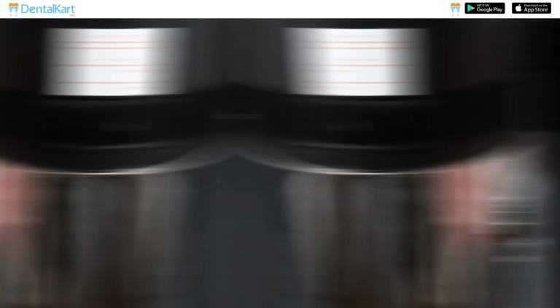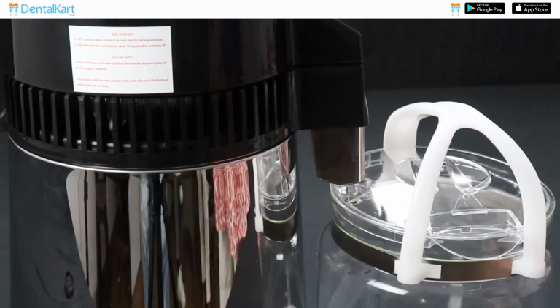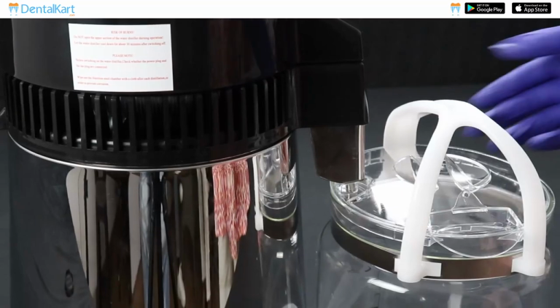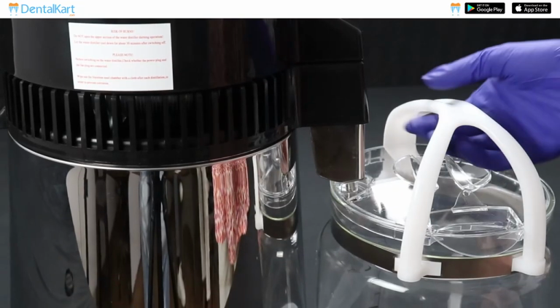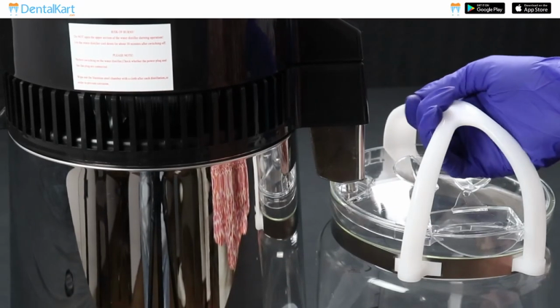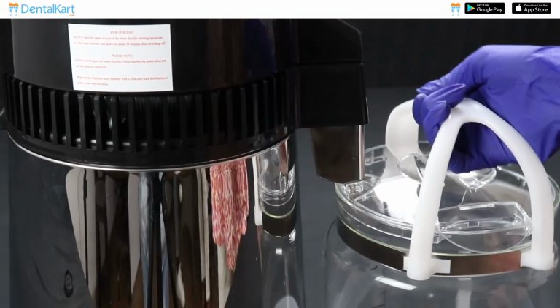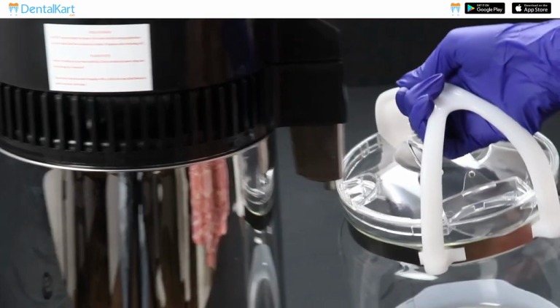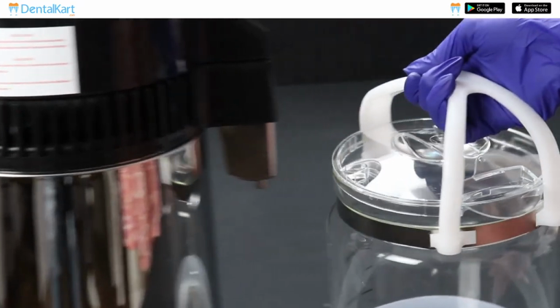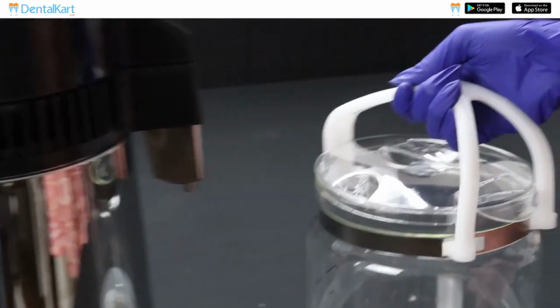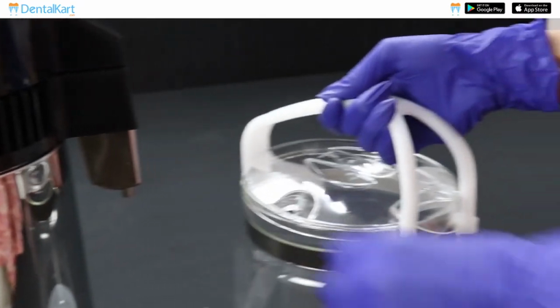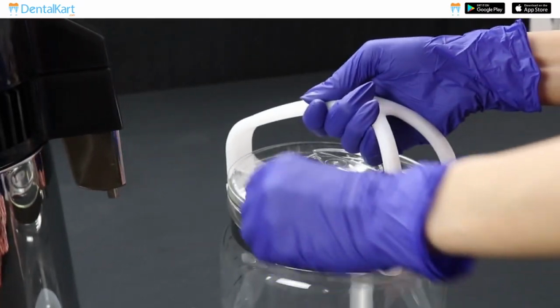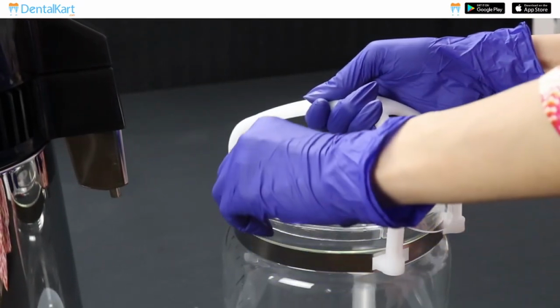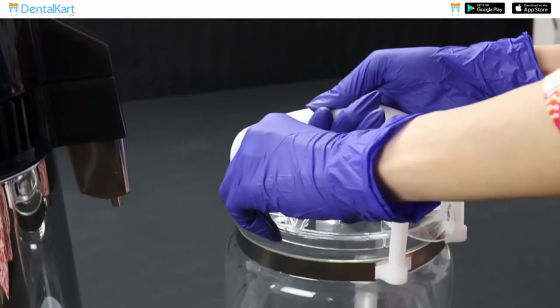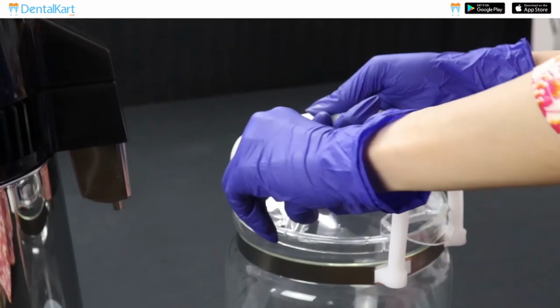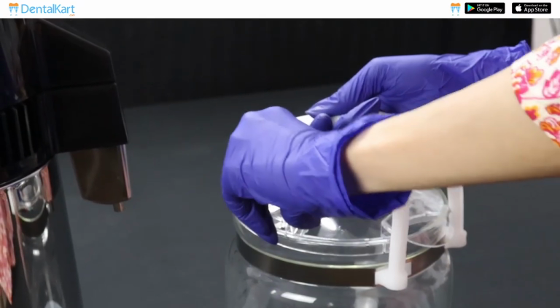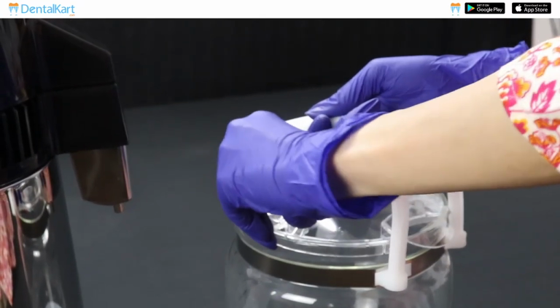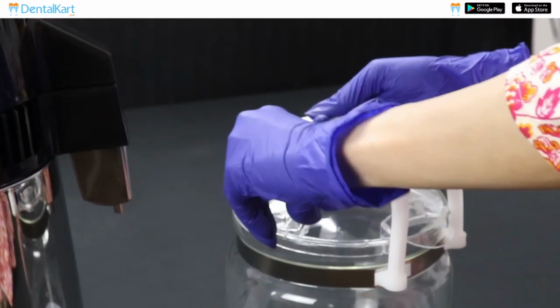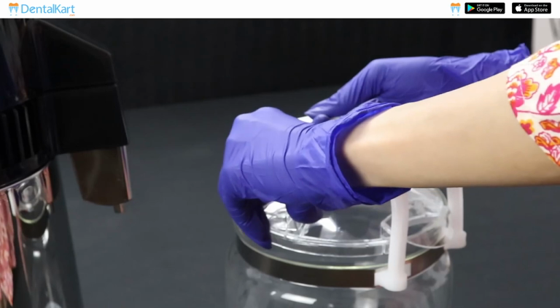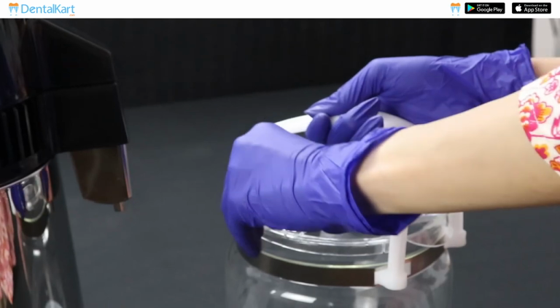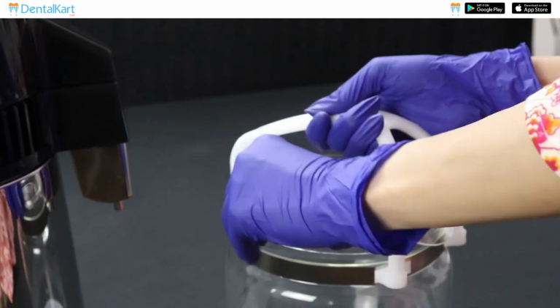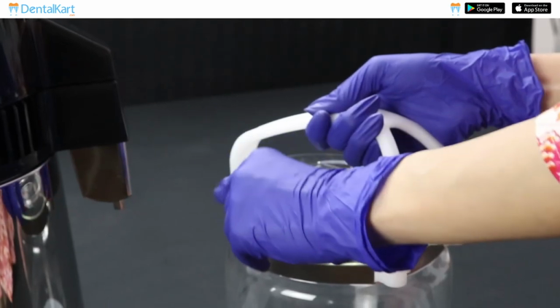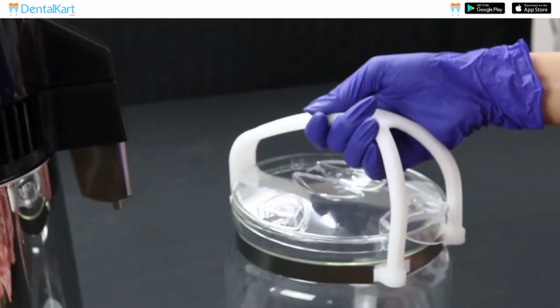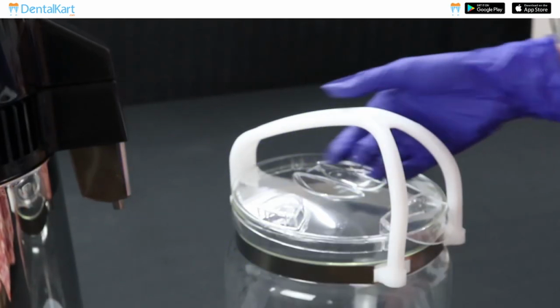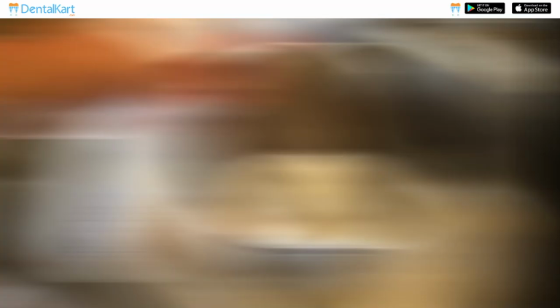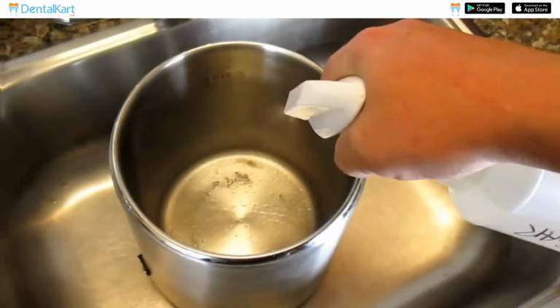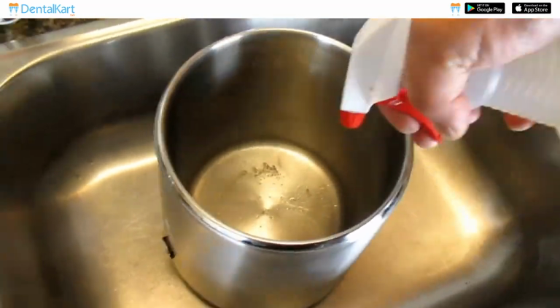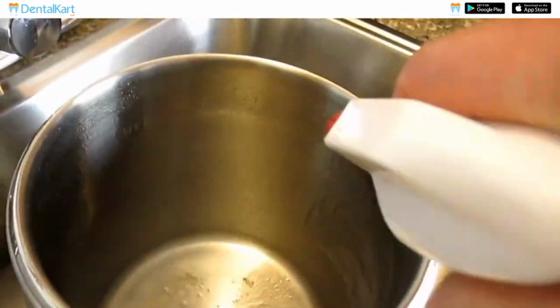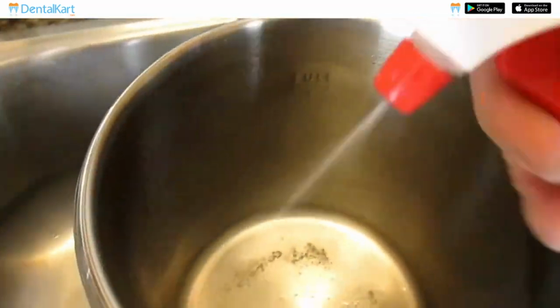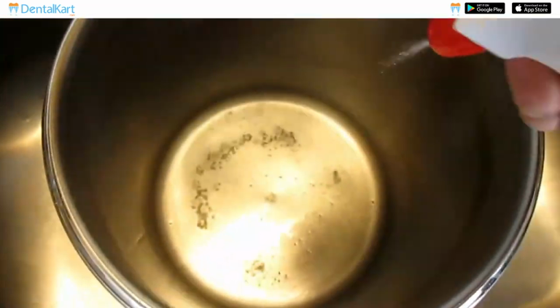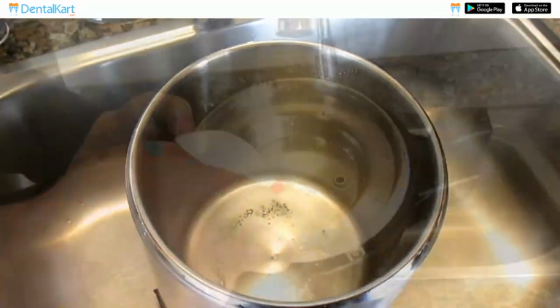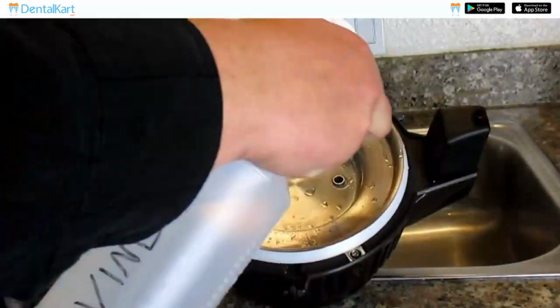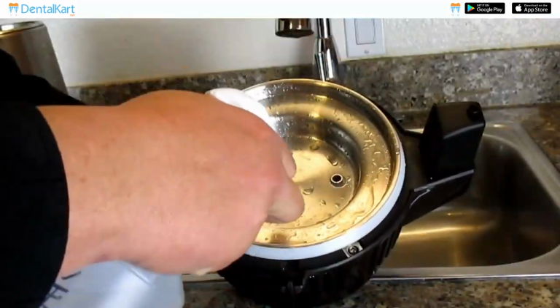Once the distillation process is complete, carefully remove the collection container and store the distilled water in clean covered containers. After use, clean and descale the distiller.